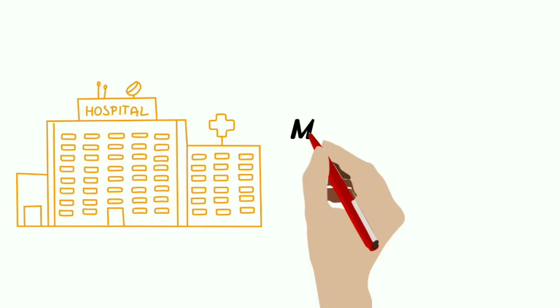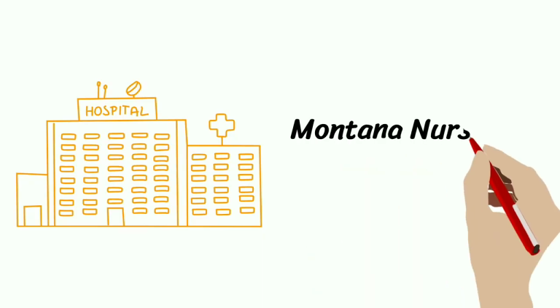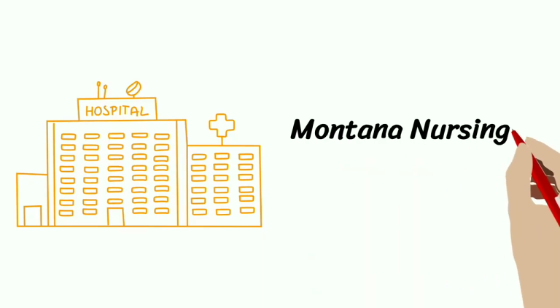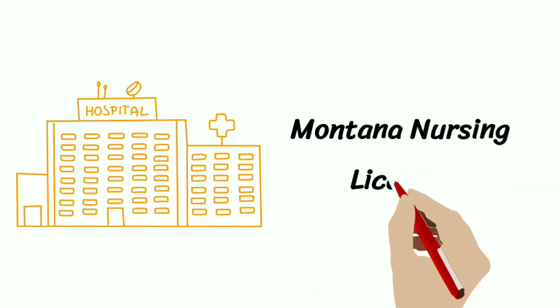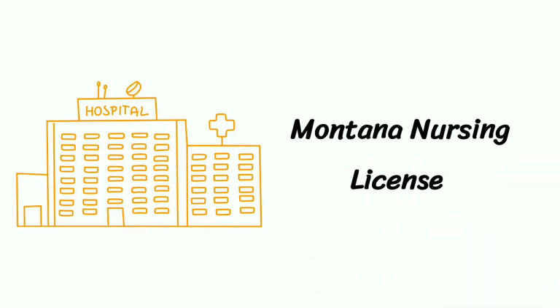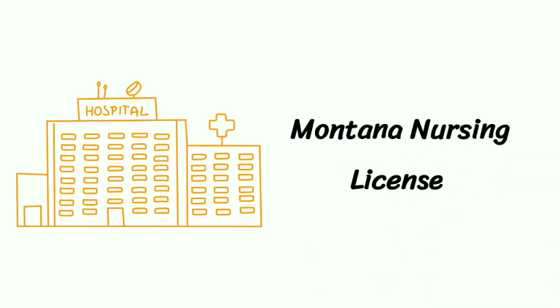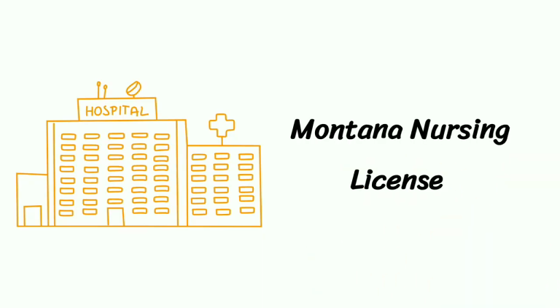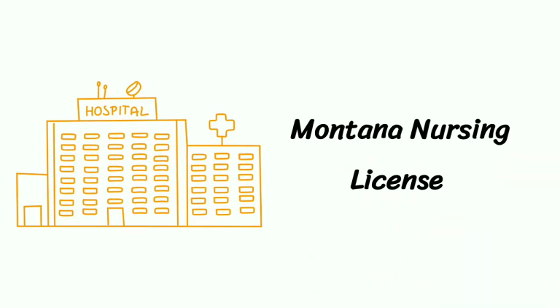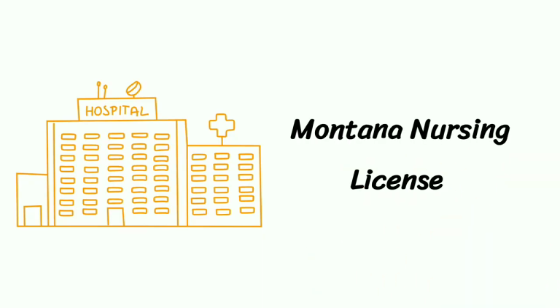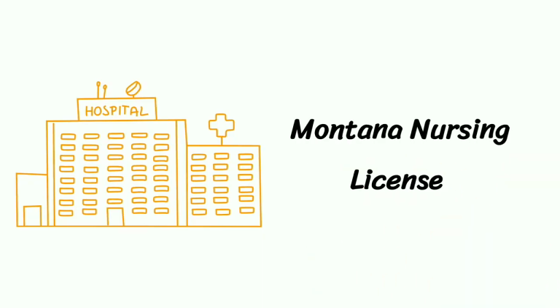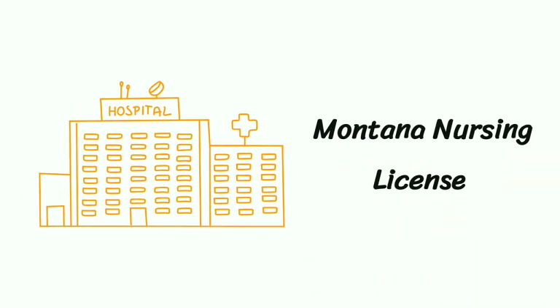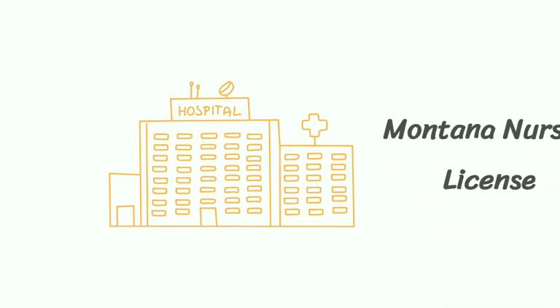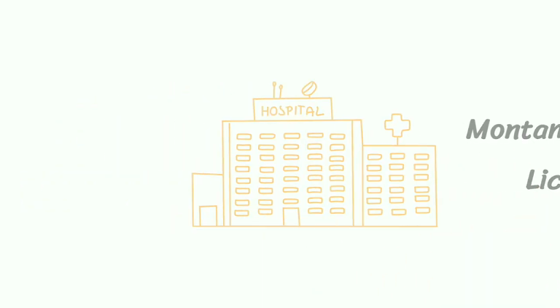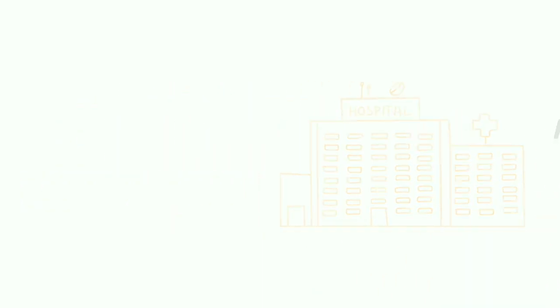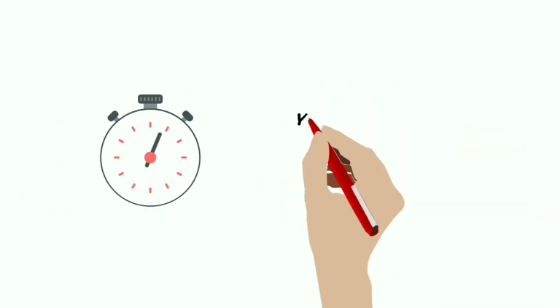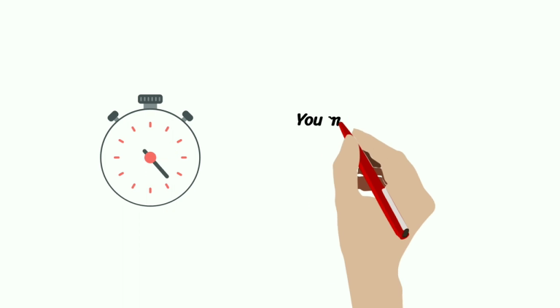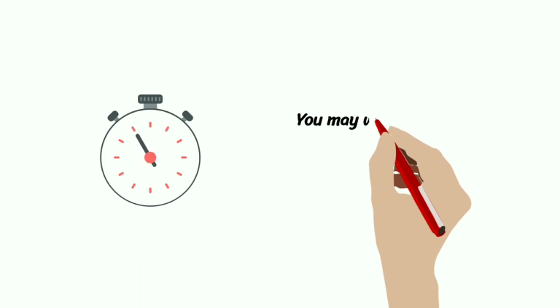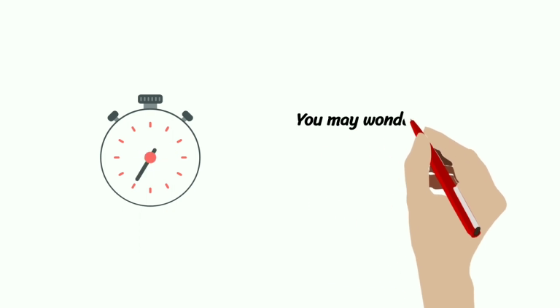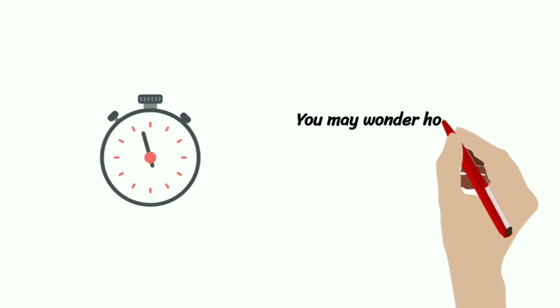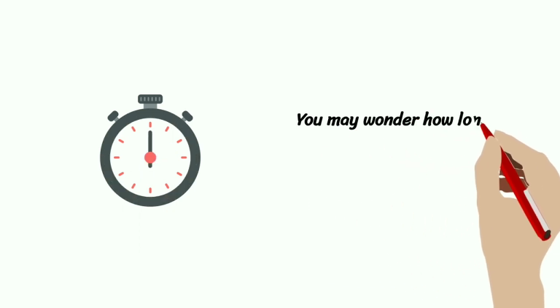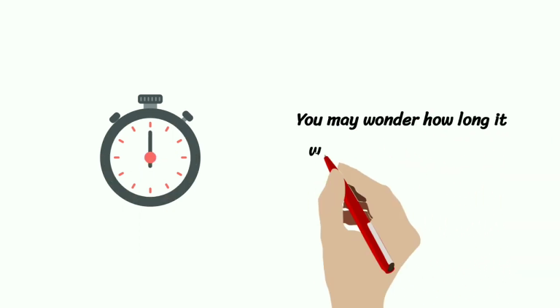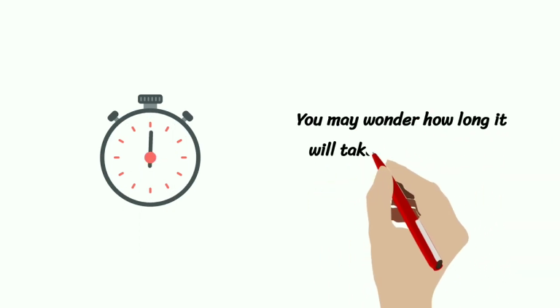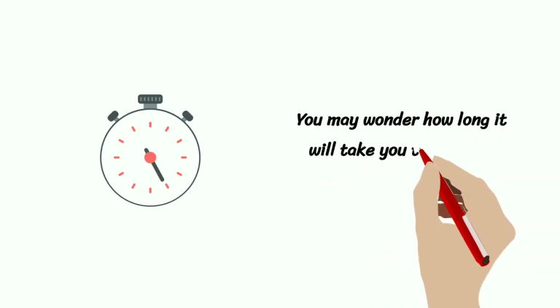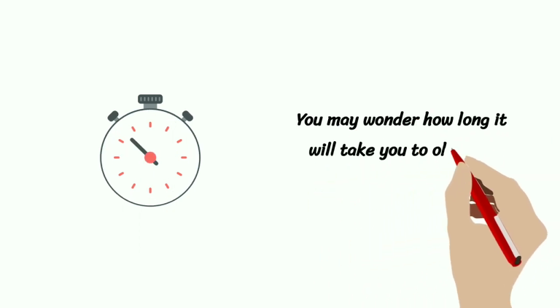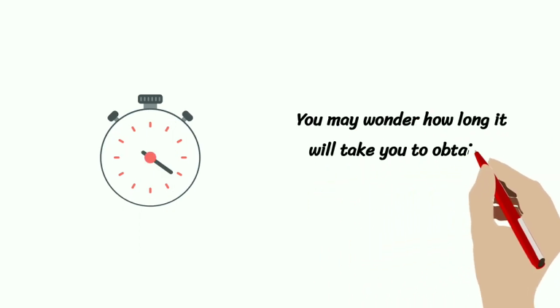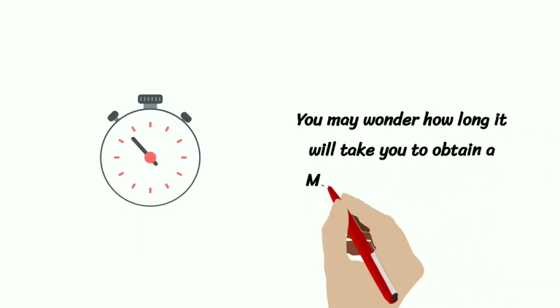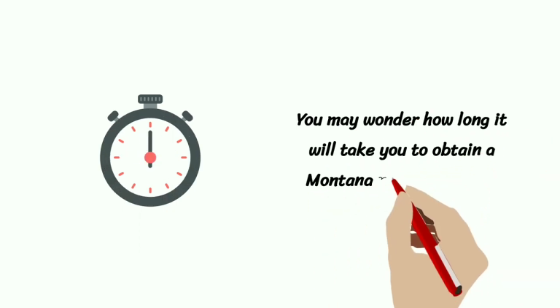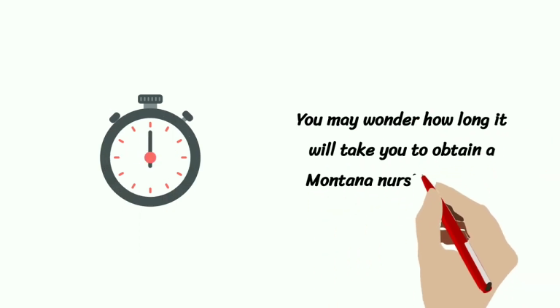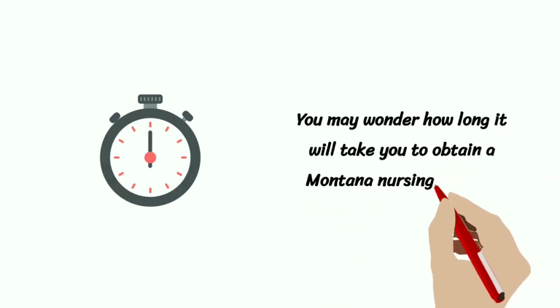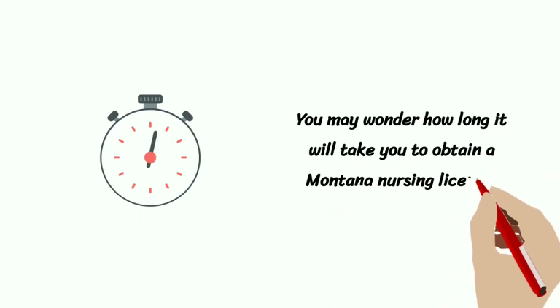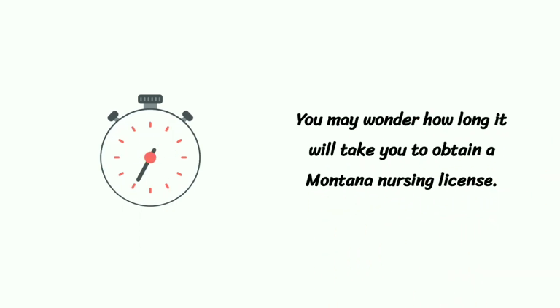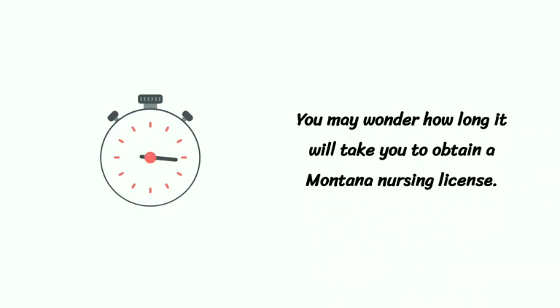Montana Nursing License. You may wonder how long it will take you to obtain a Montana Nursing License.